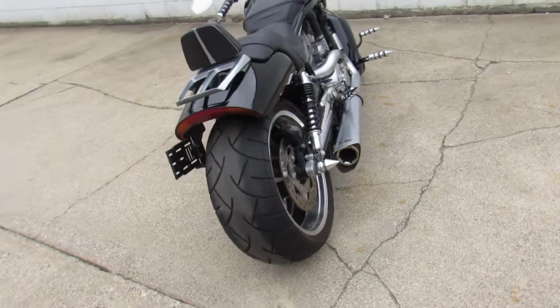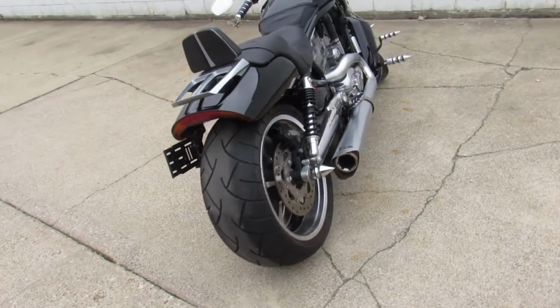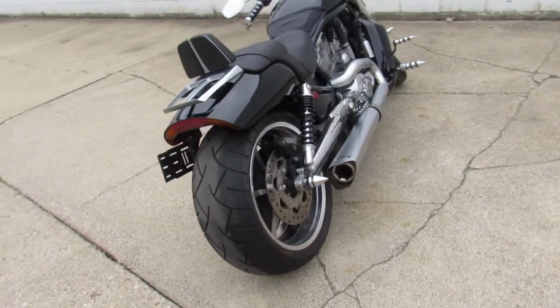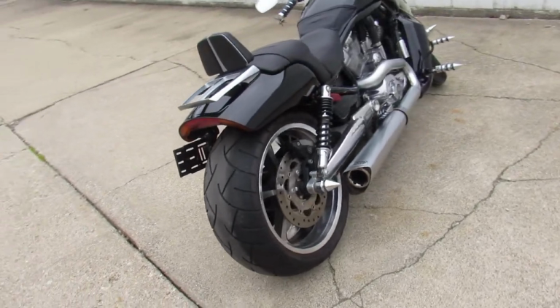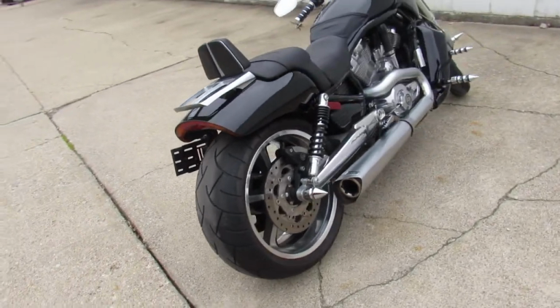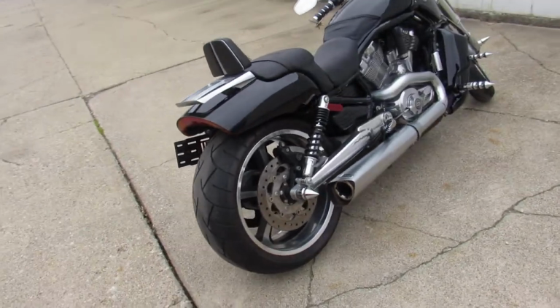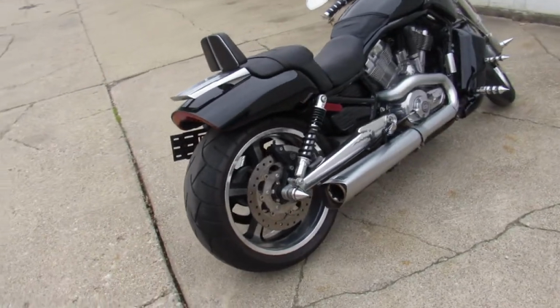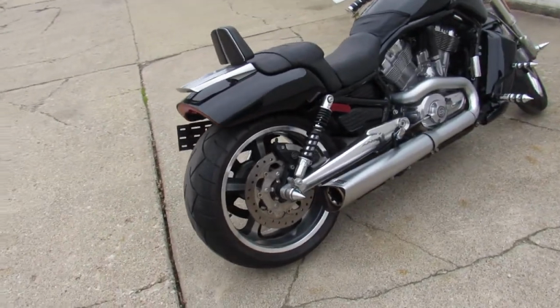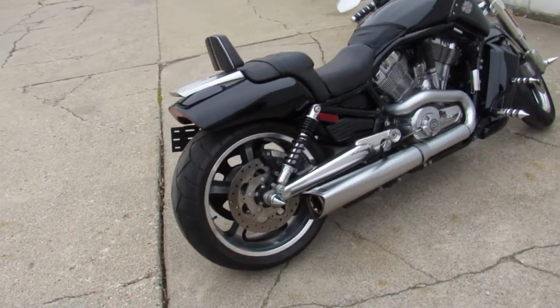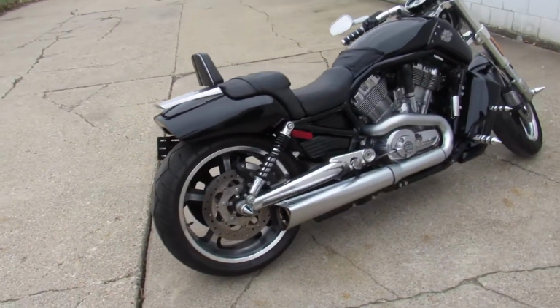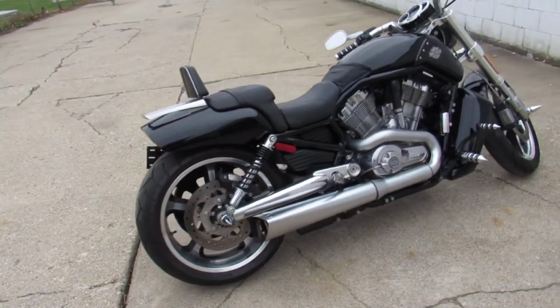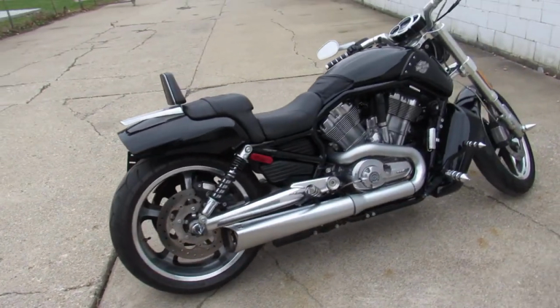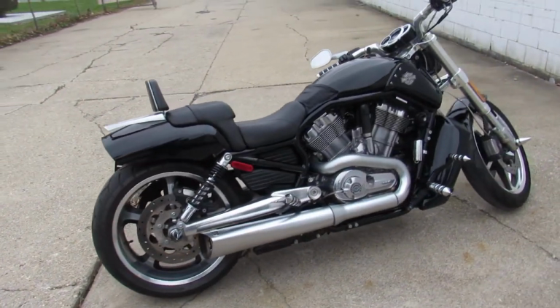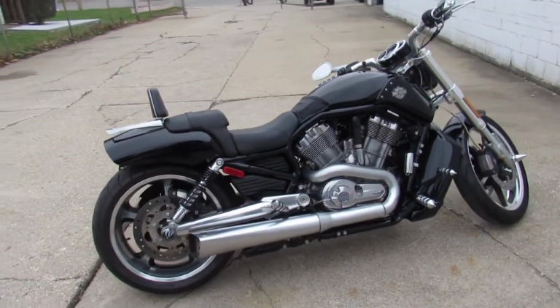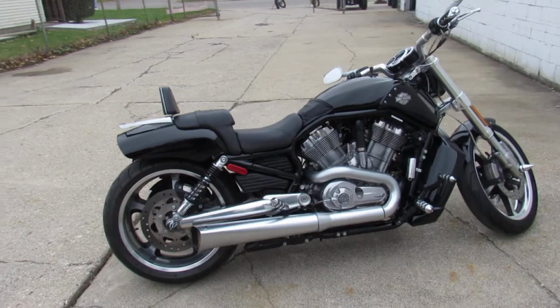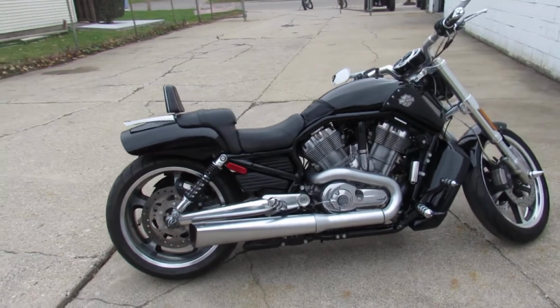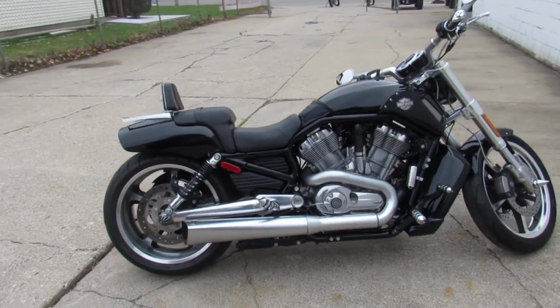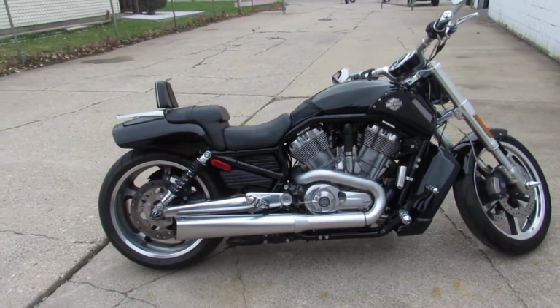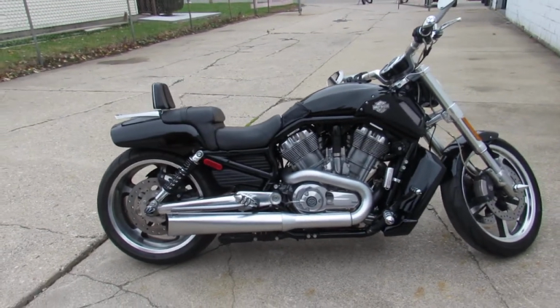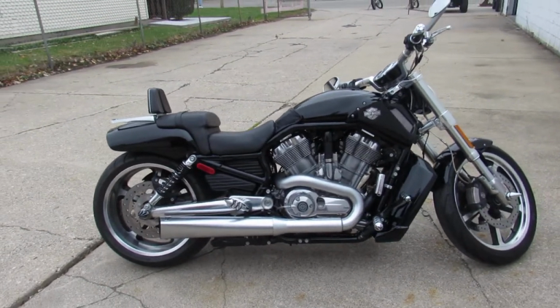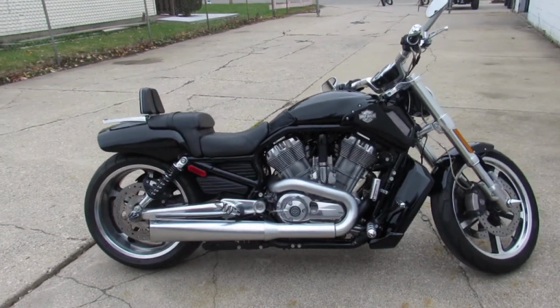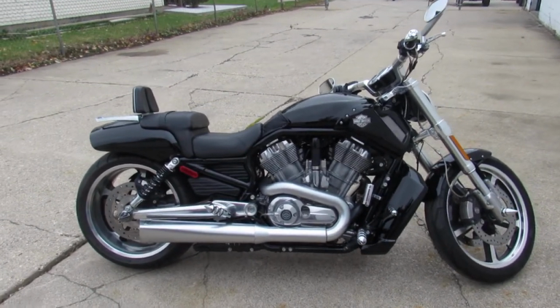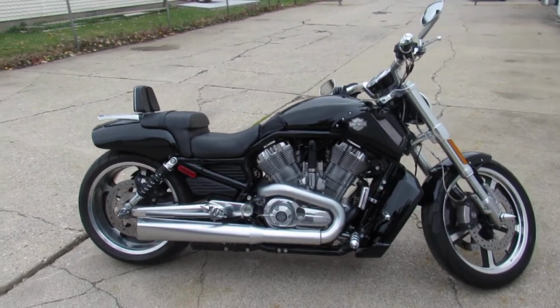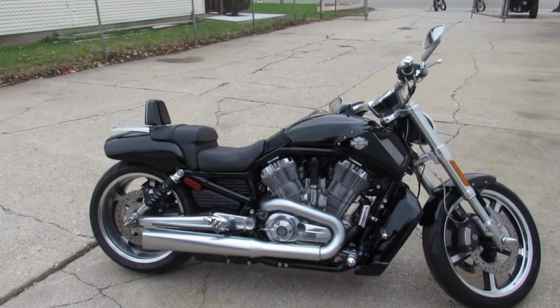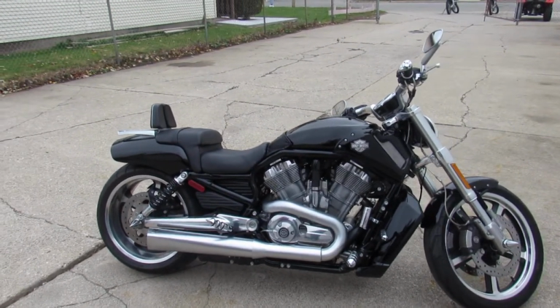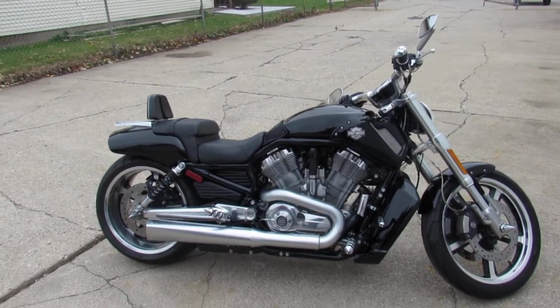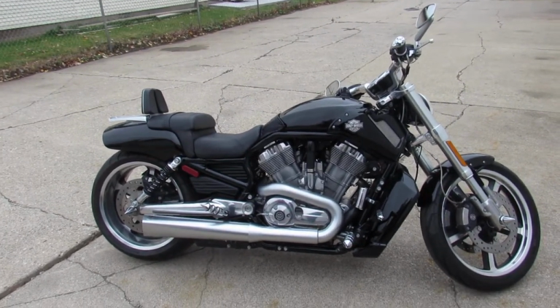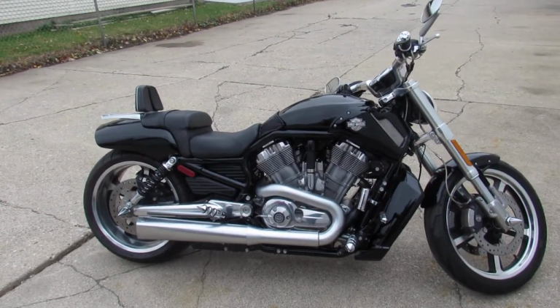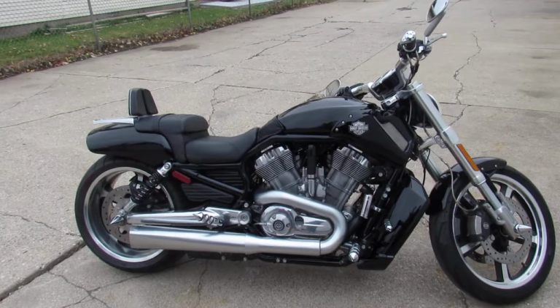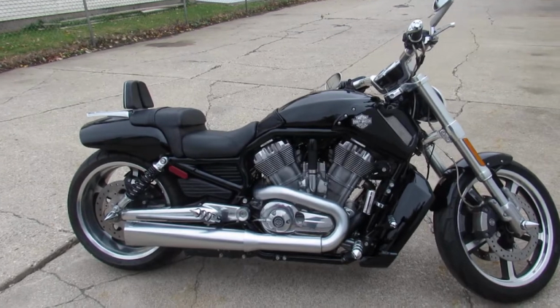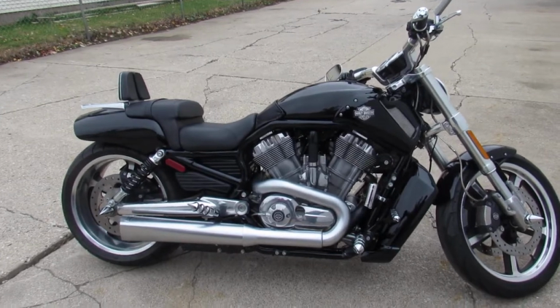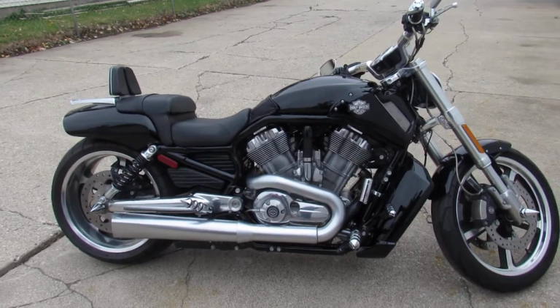You're not going to want to miss it. 2013 V-Rod — guaranteed financing, leasing programs, layaway programs, and your trades are always welcome. Give us a call: 810-648-9500.